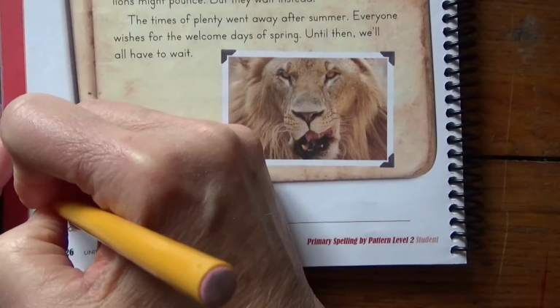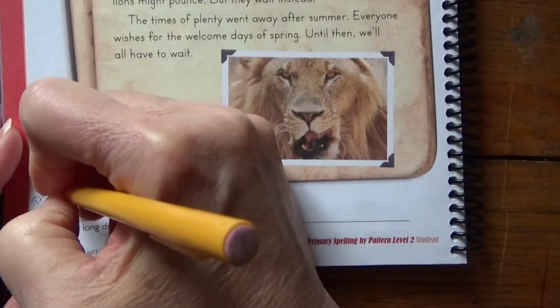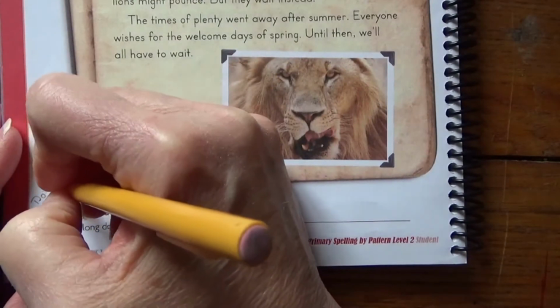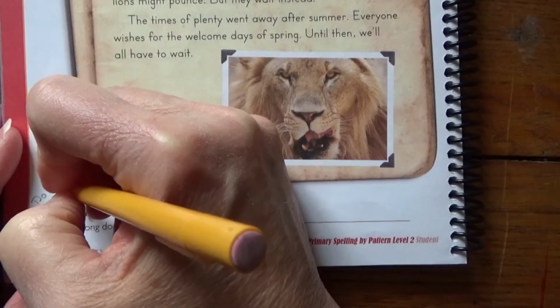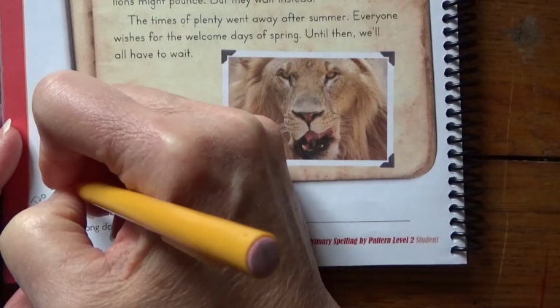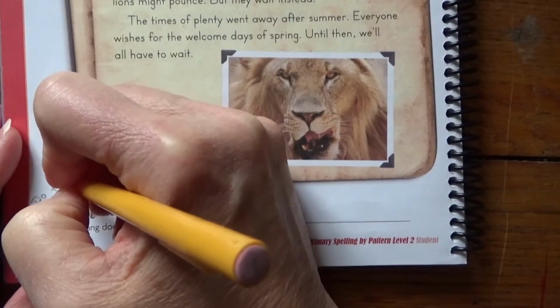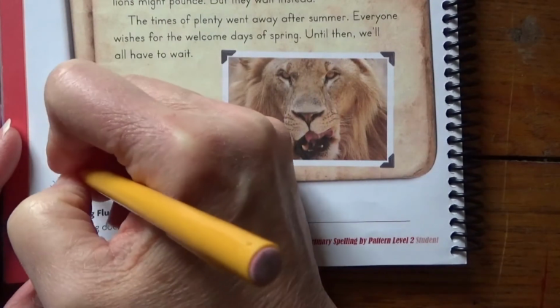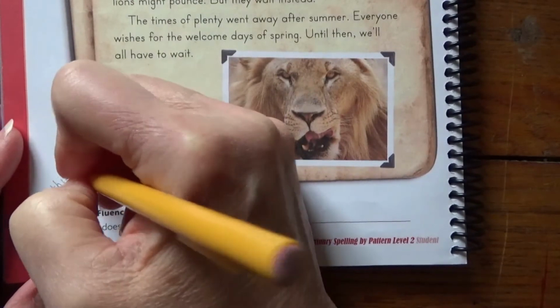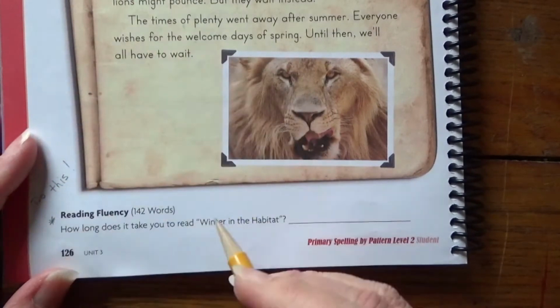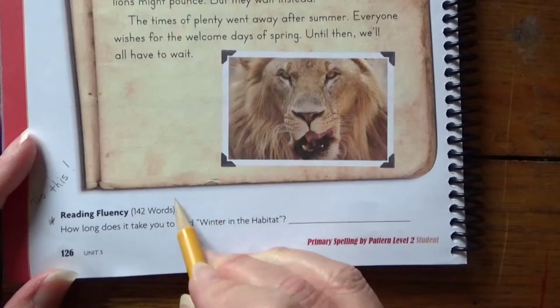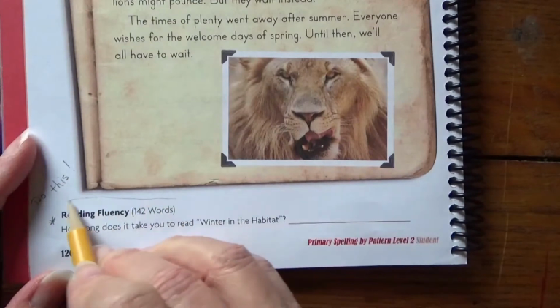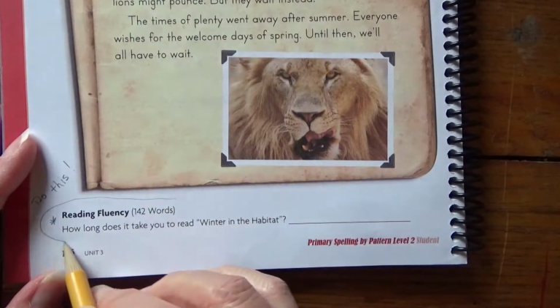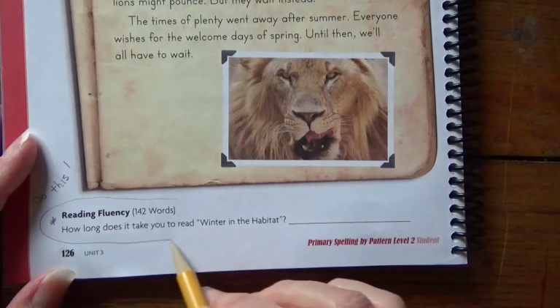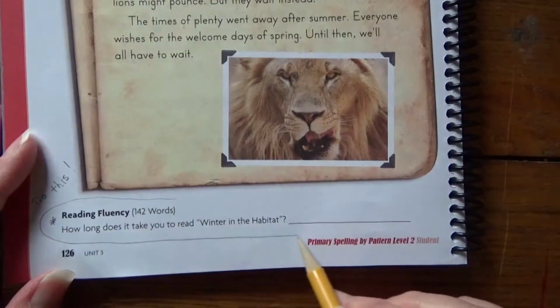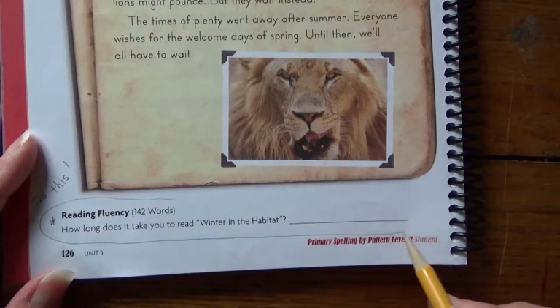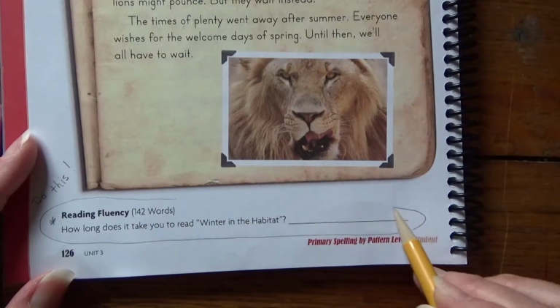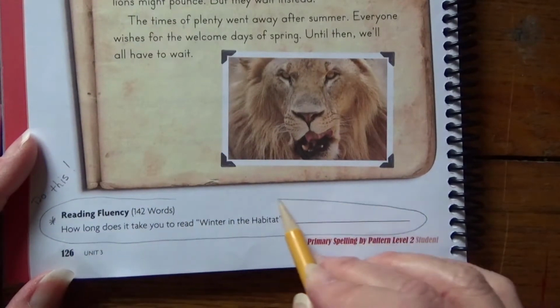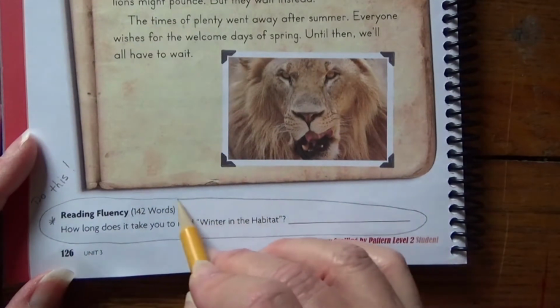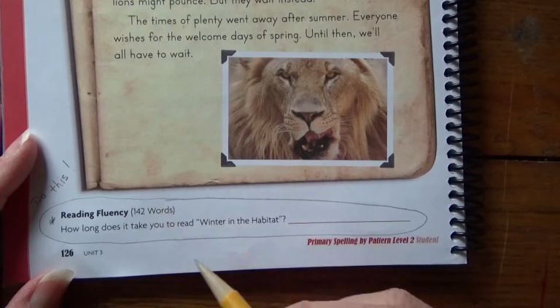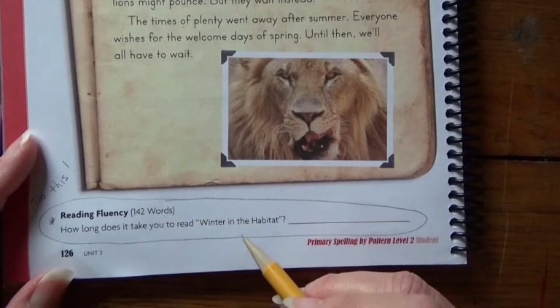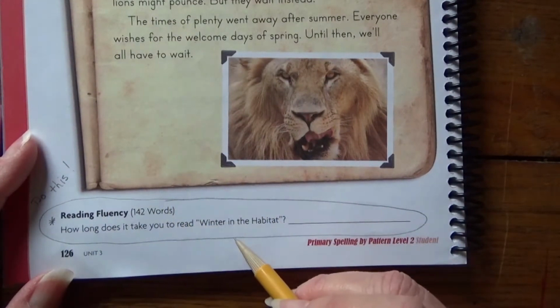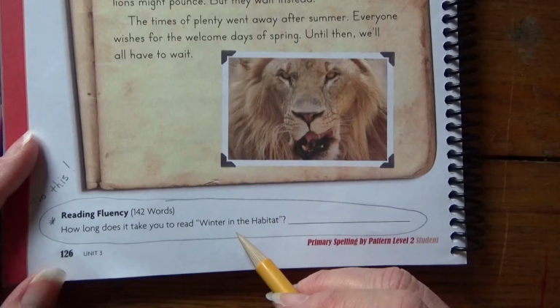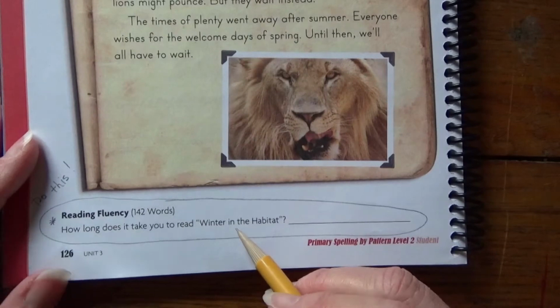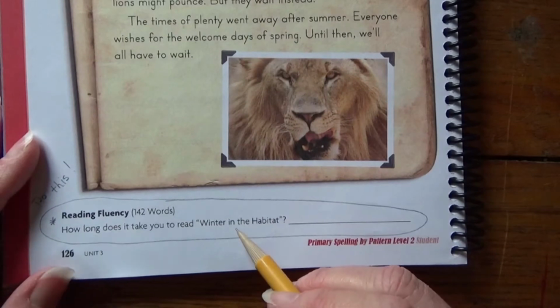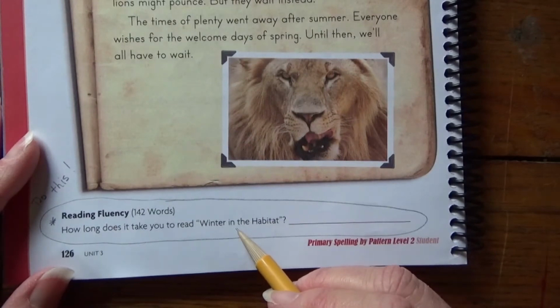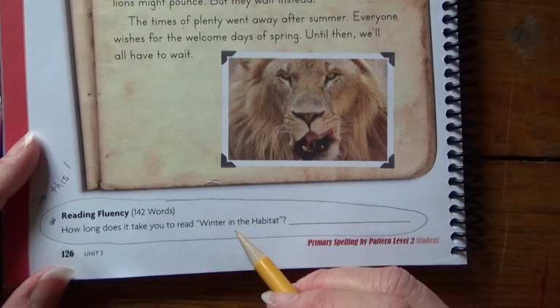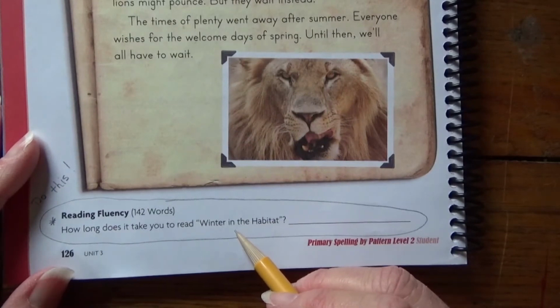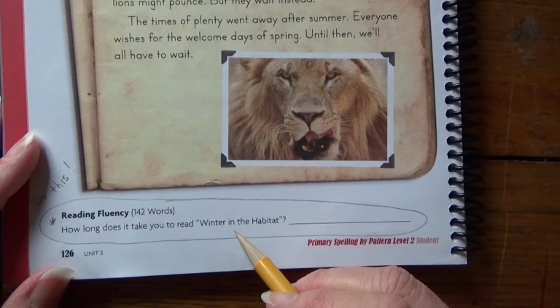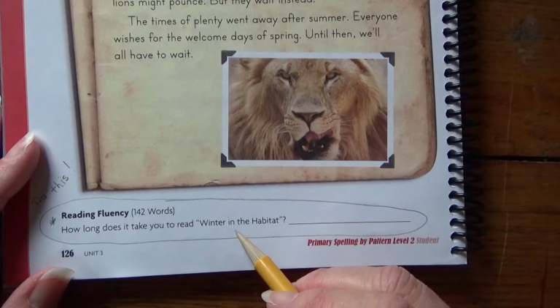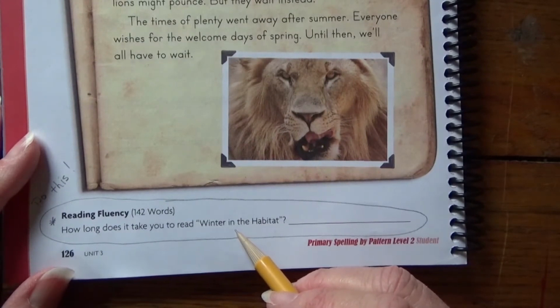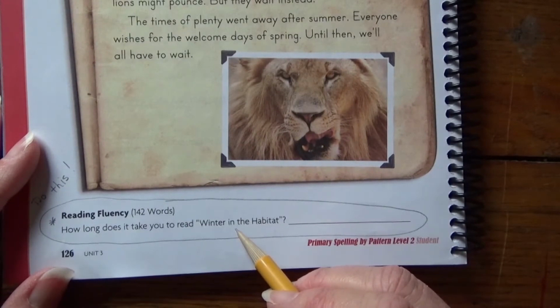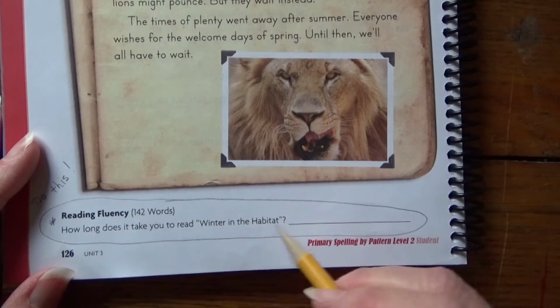Write 'do this' and circle it — whatever it takes for you to remember that you need to read this passage aloud to an adult or someone who can time you.